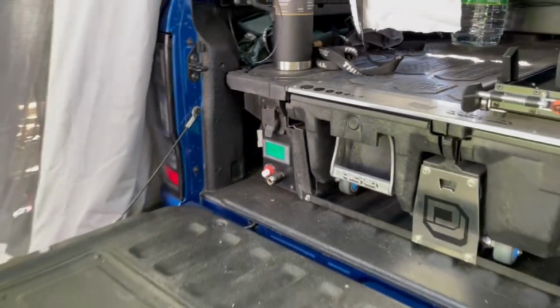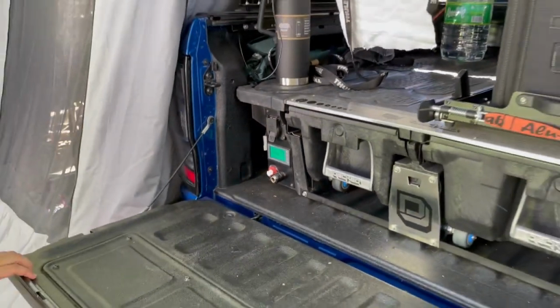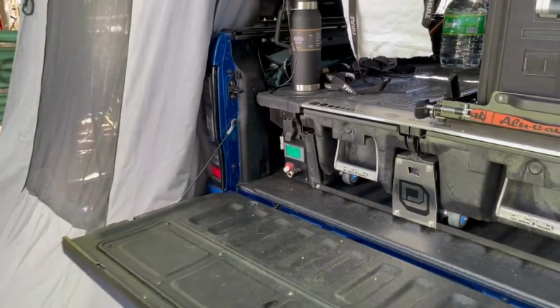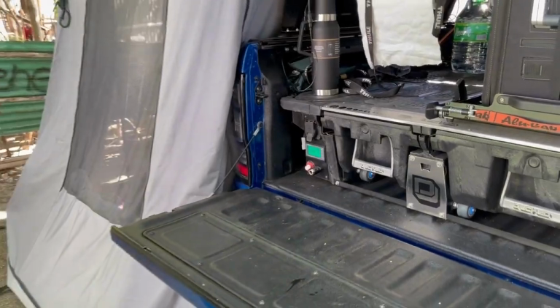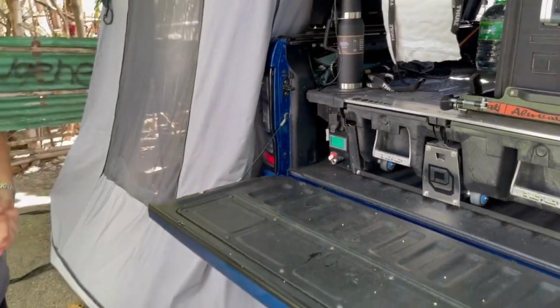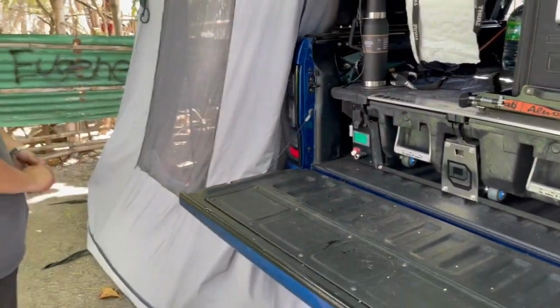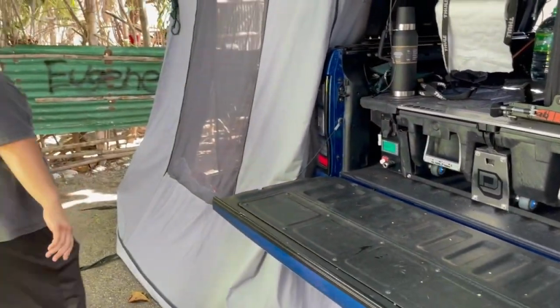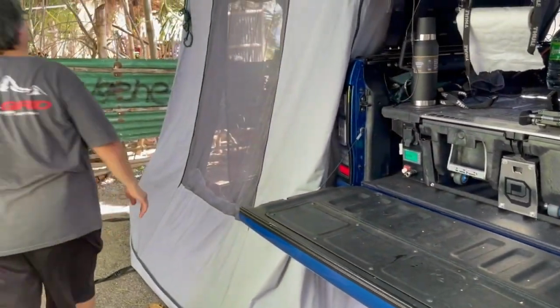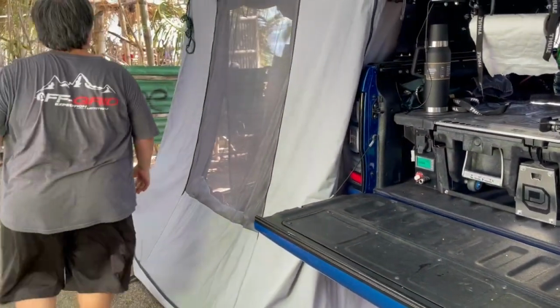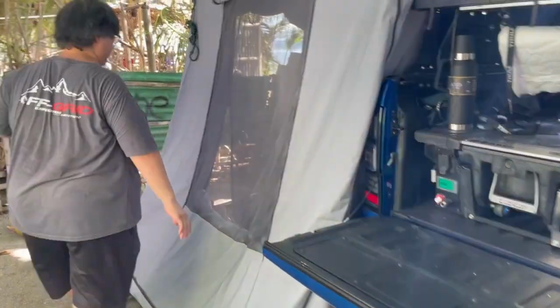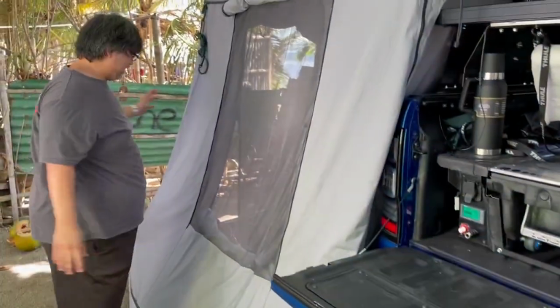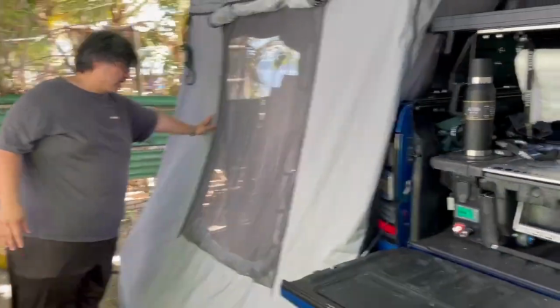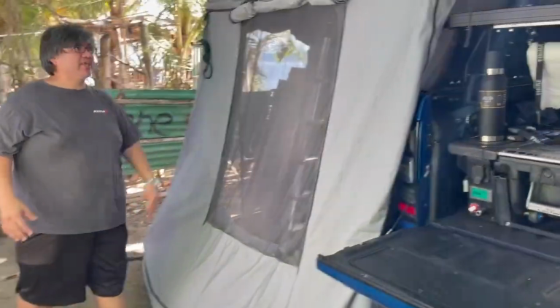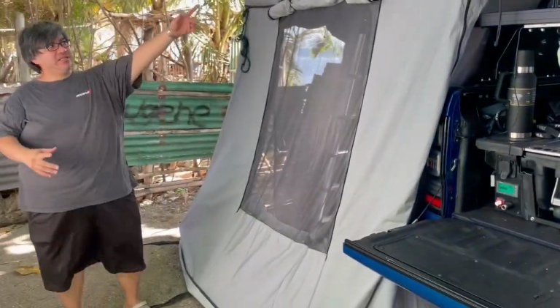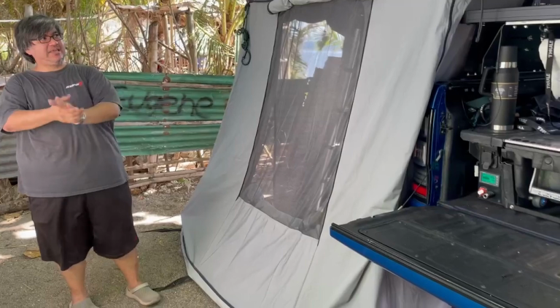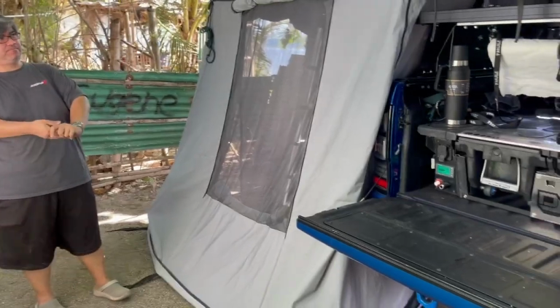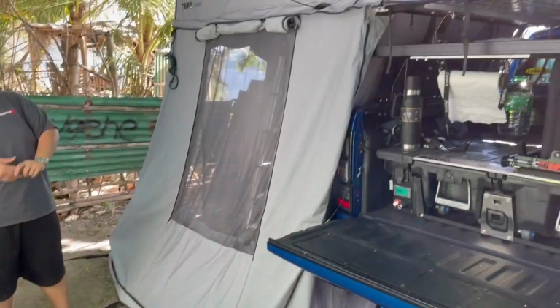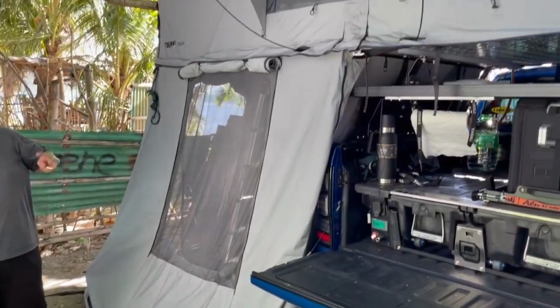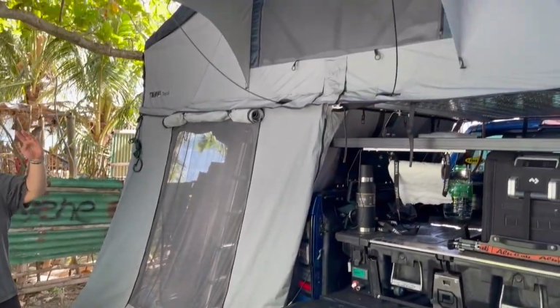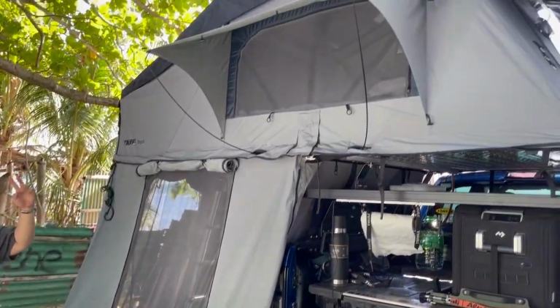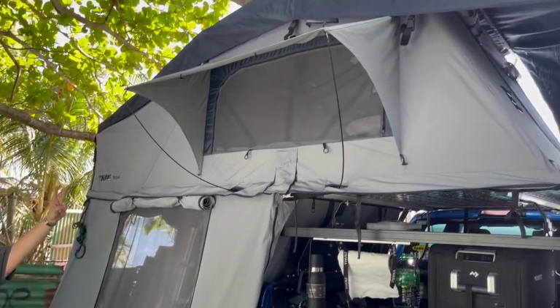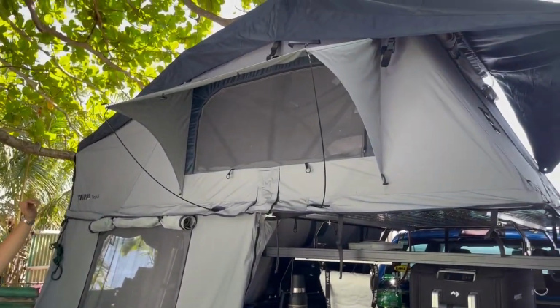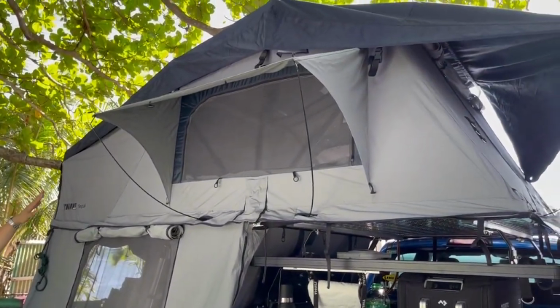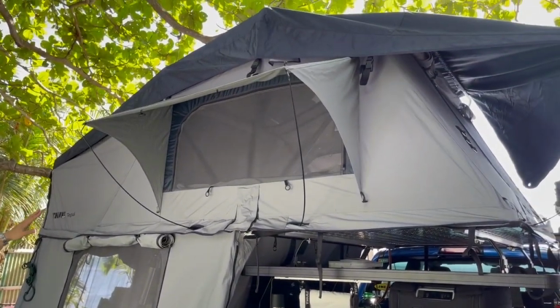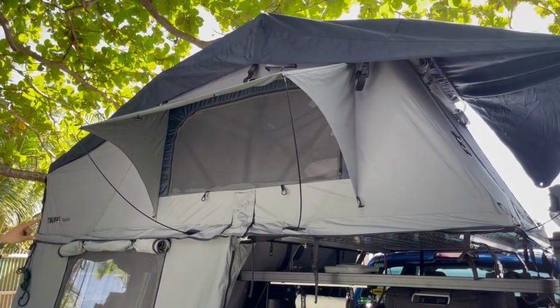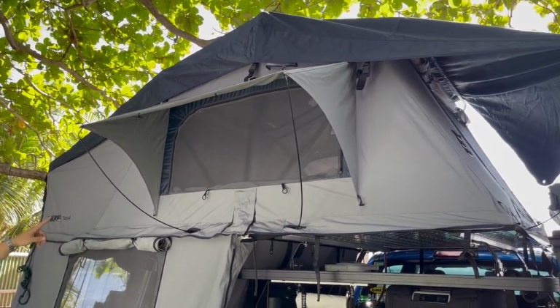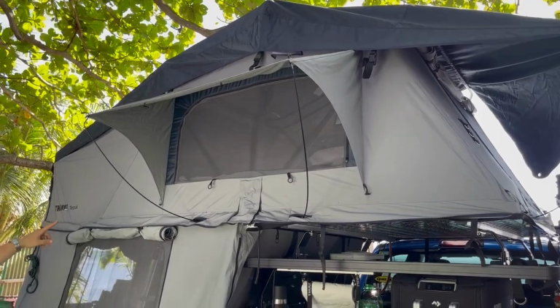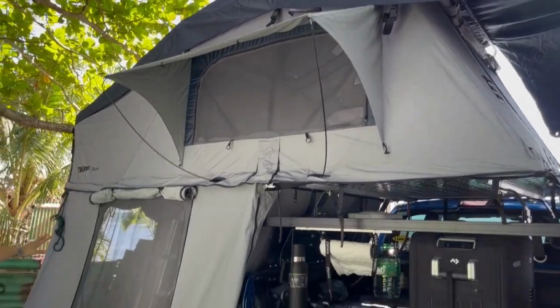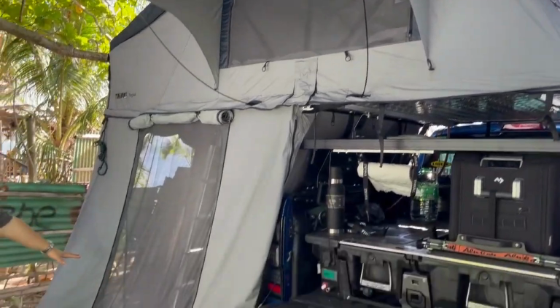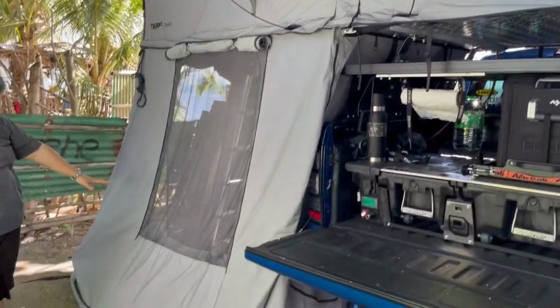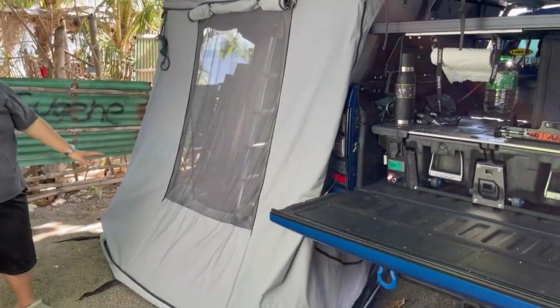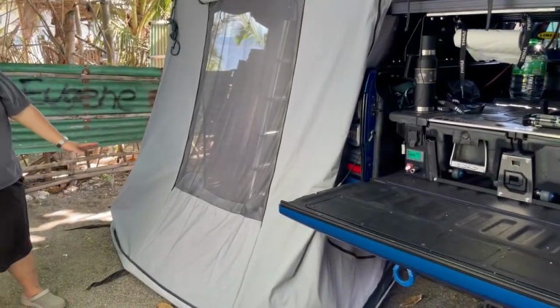Last is the Thule annex. You can actually sleep two adults and two kids on the top rooftop tent, and another two adults here in the annex.